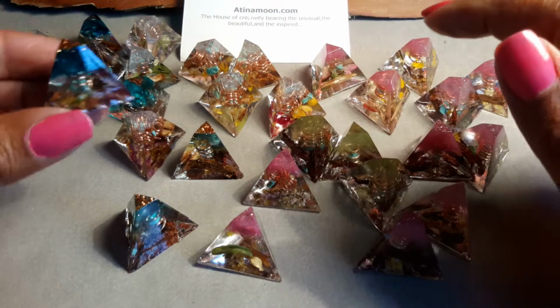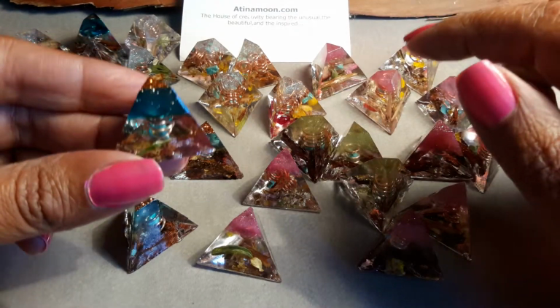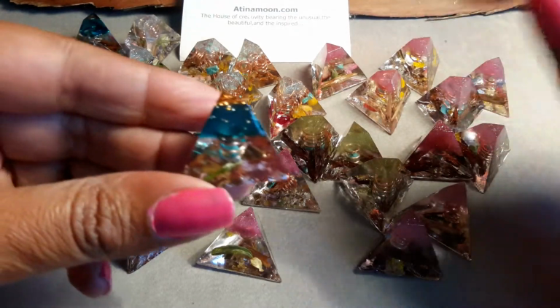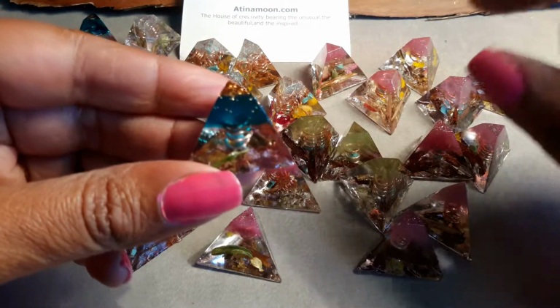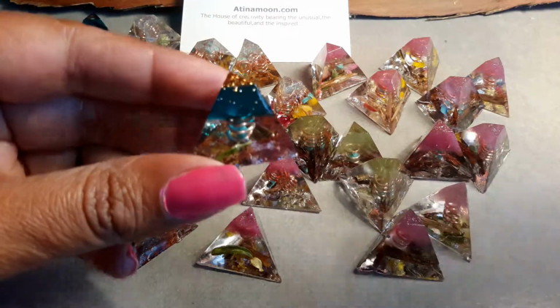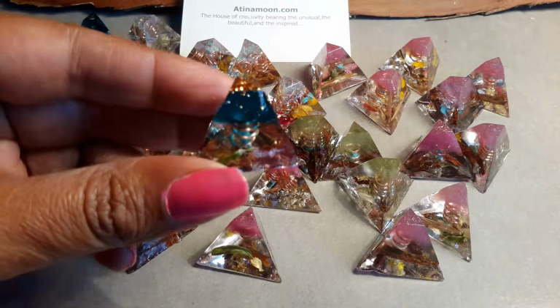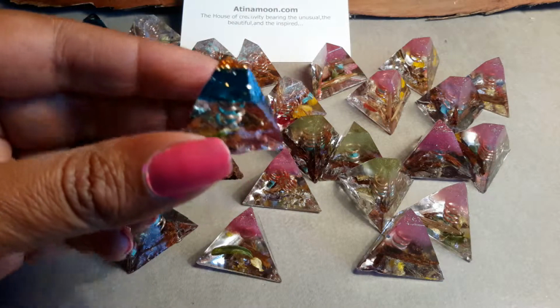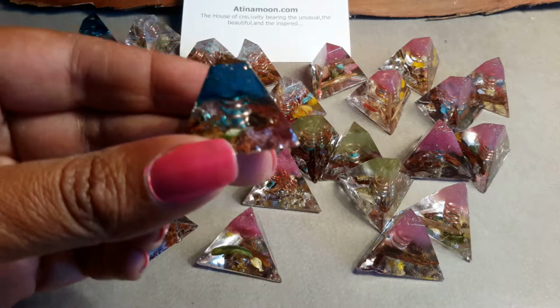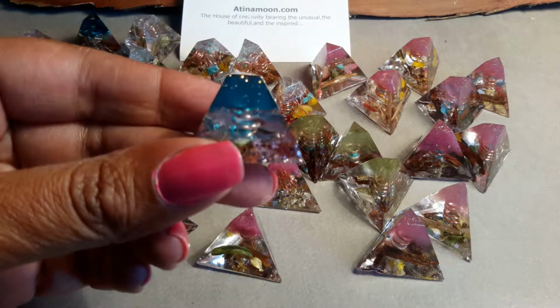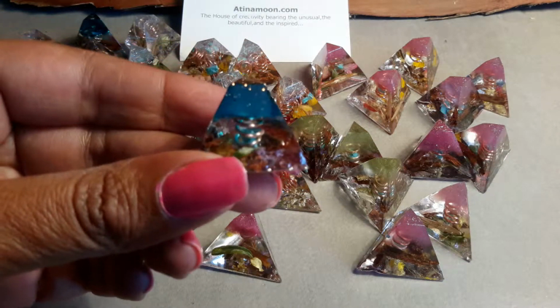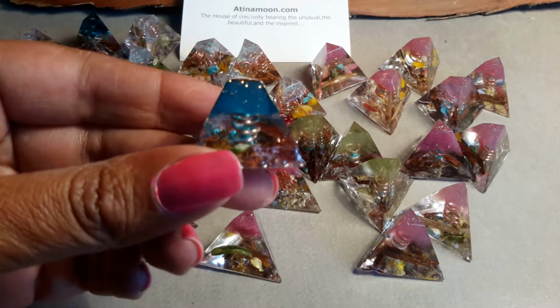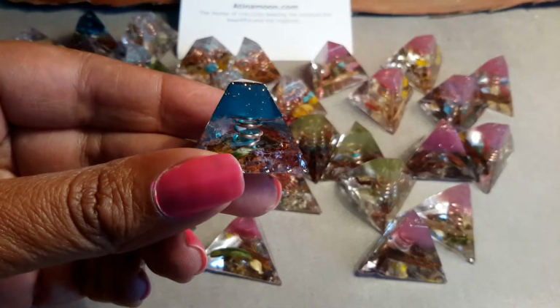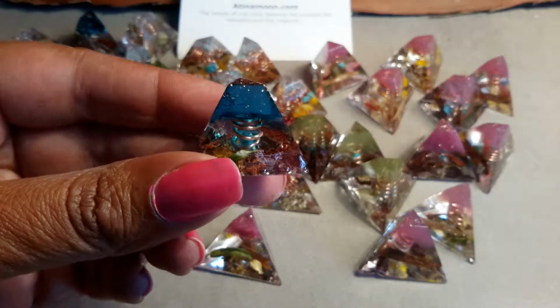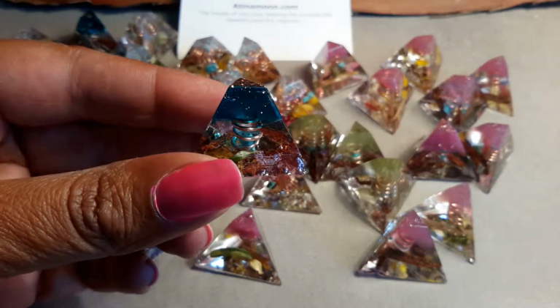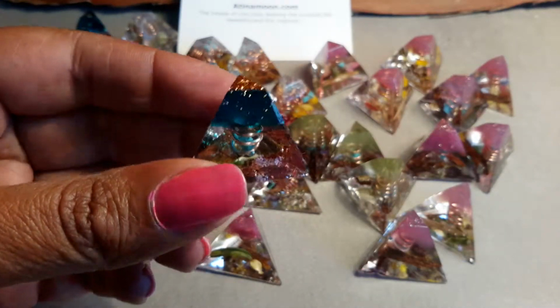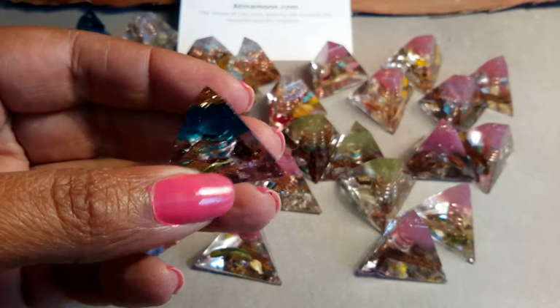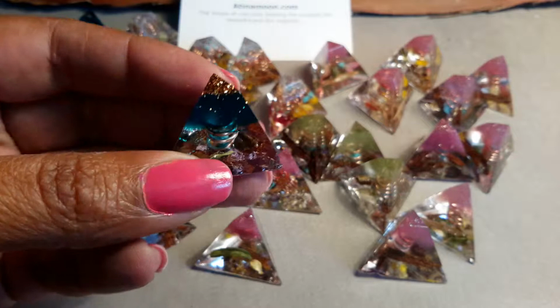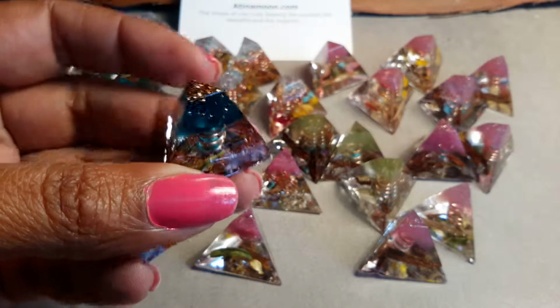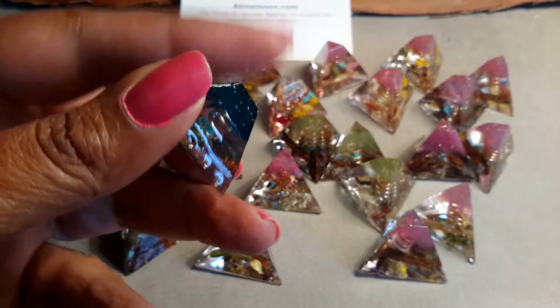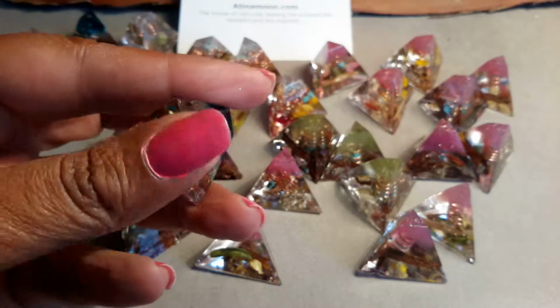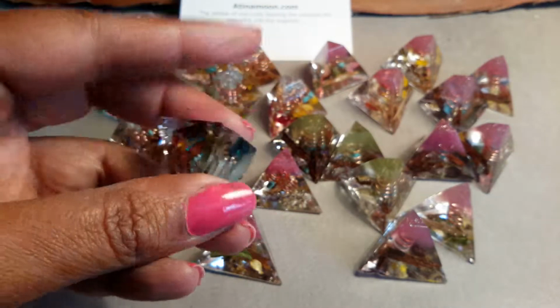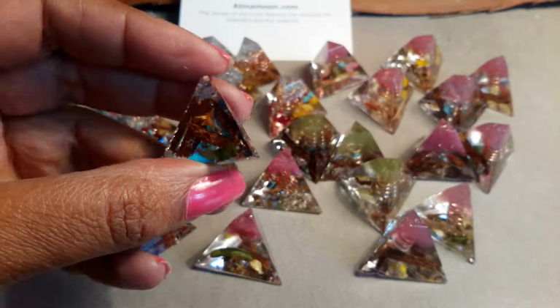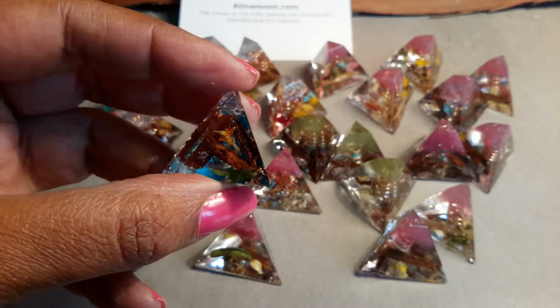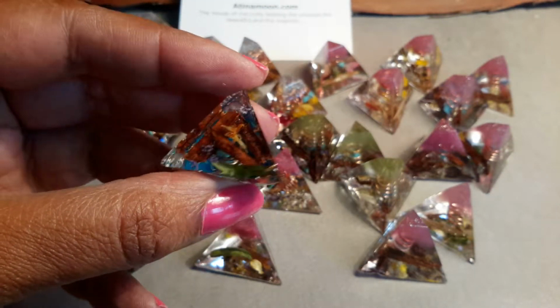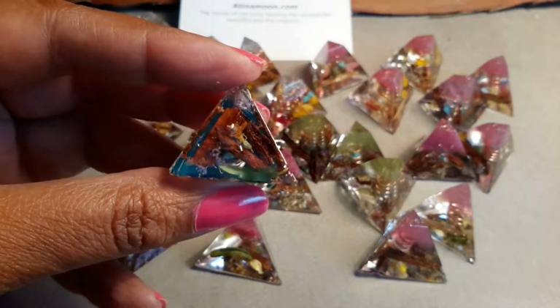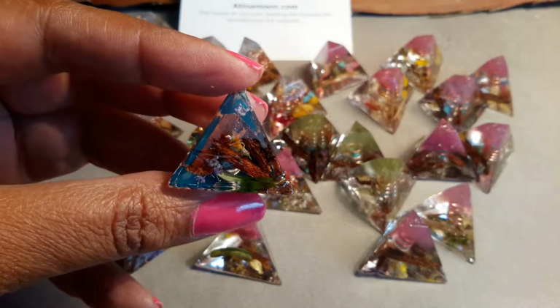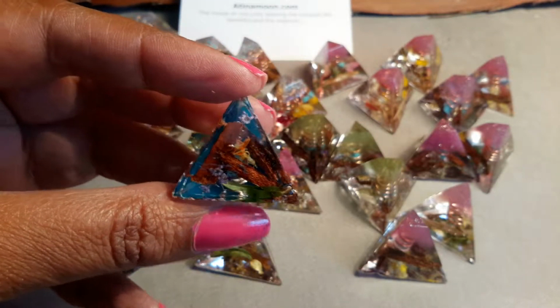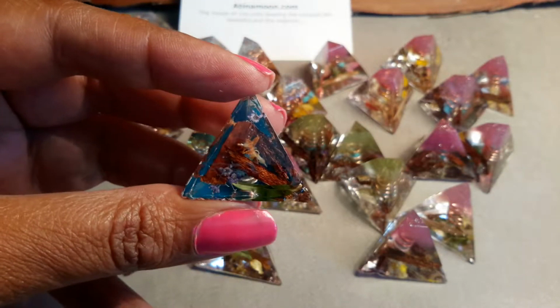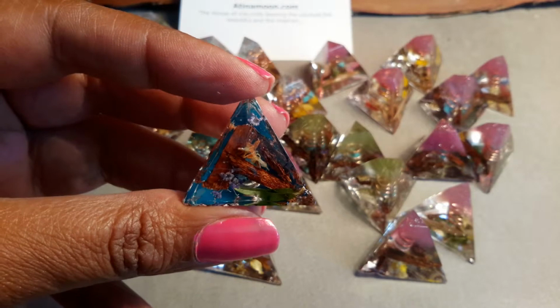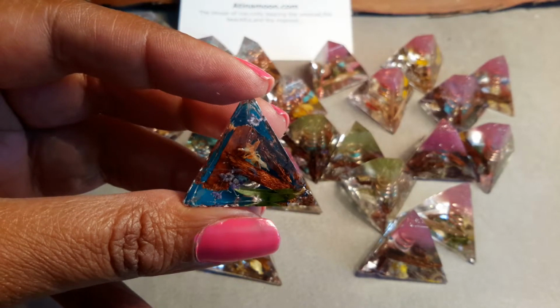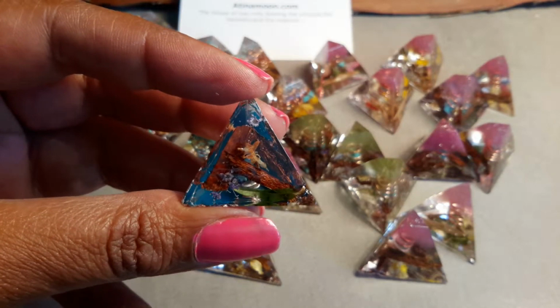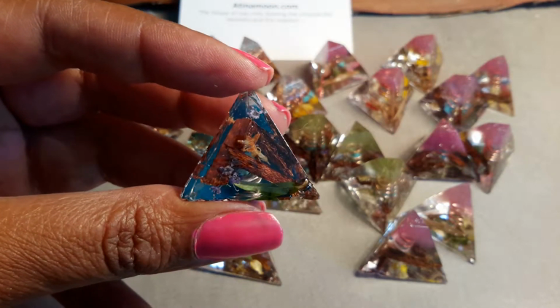Now all of these Organites have got a copper coil with a turquoise in there. And if you turn it upside down we have the organic material in there — I'll just focus in on that.